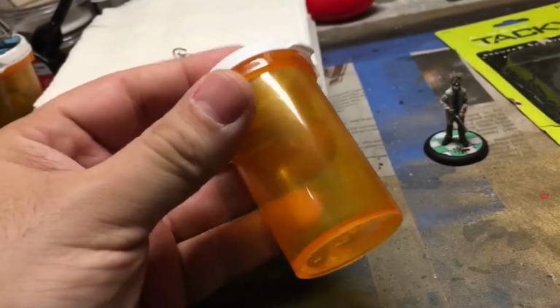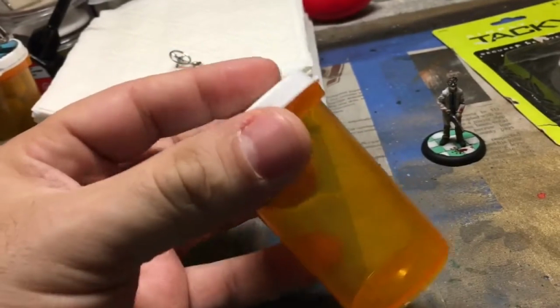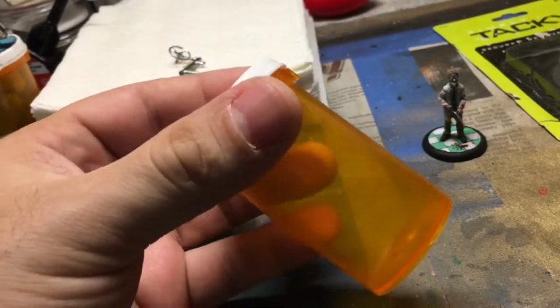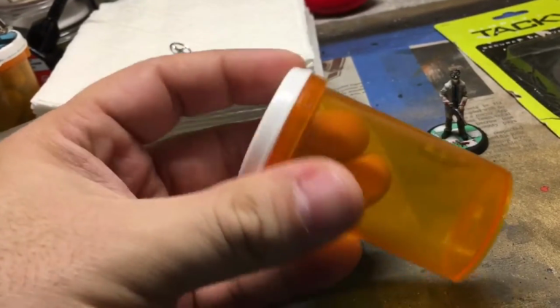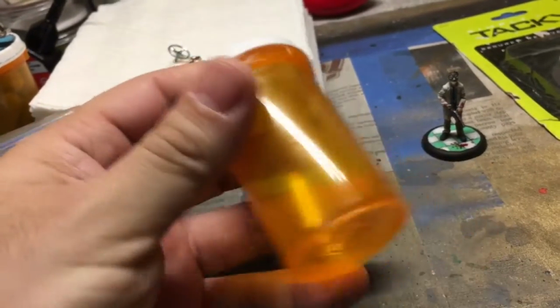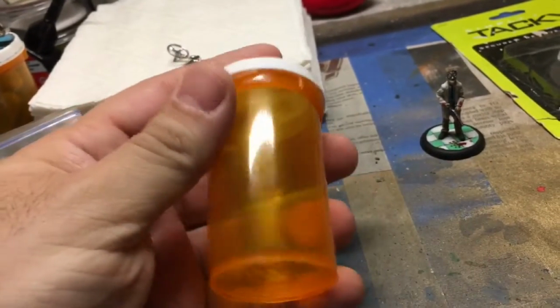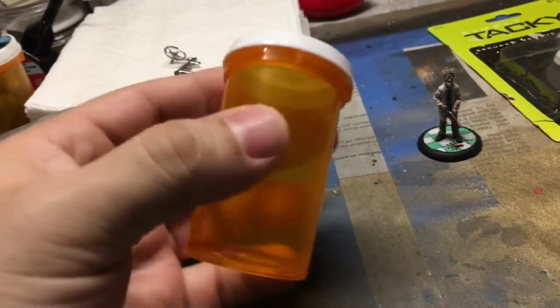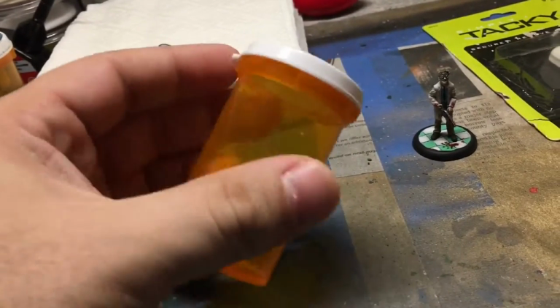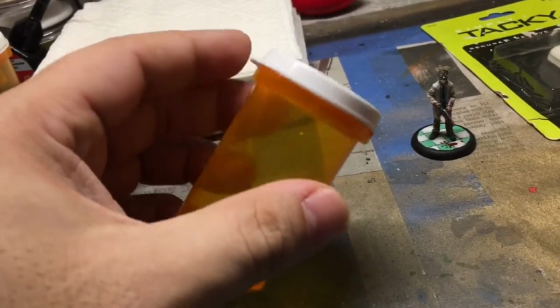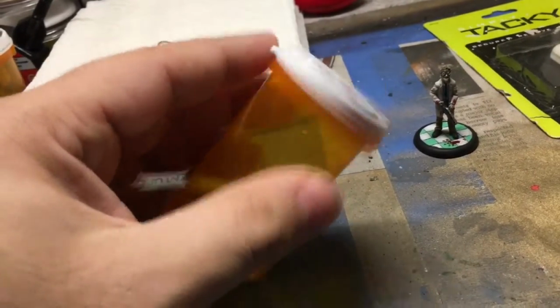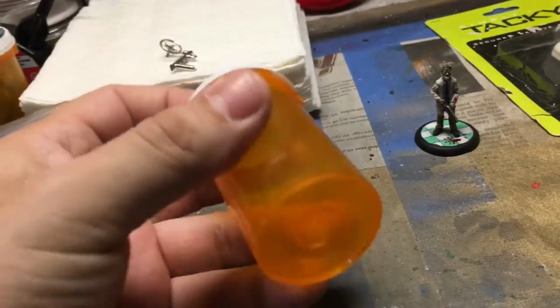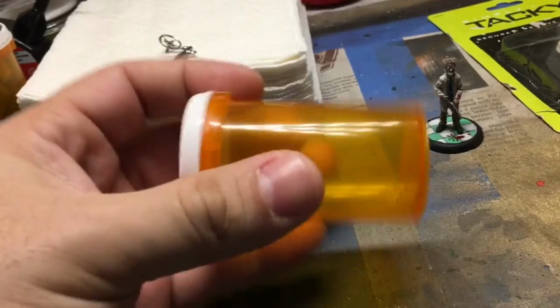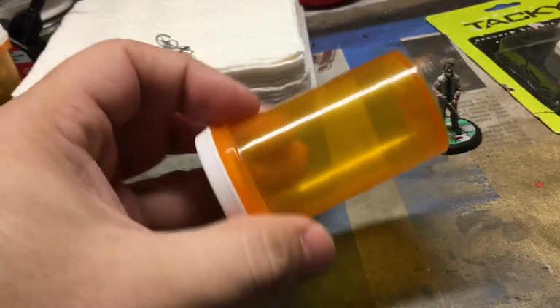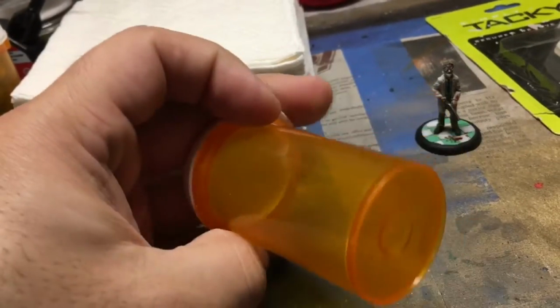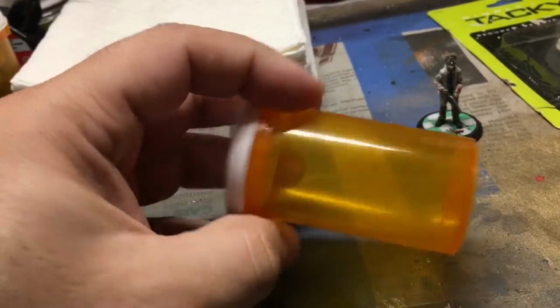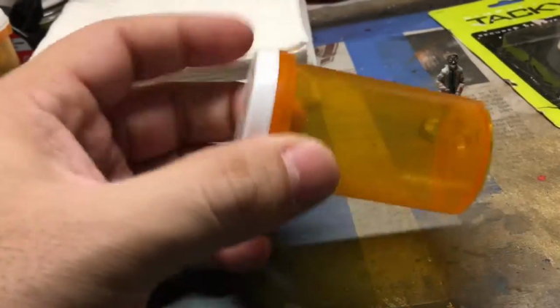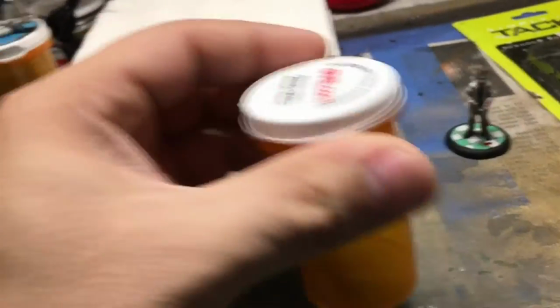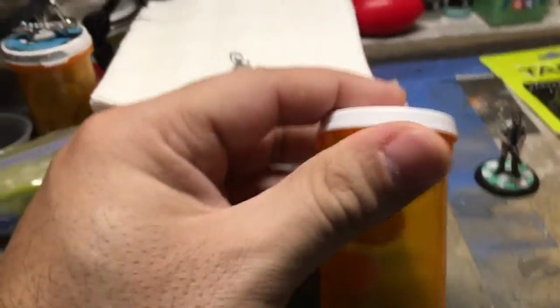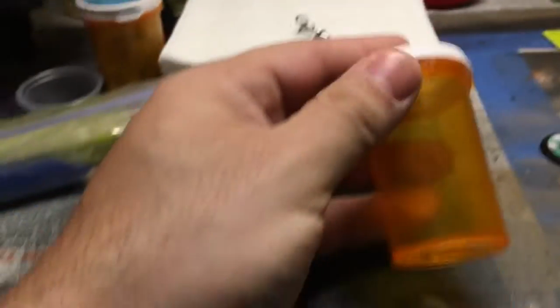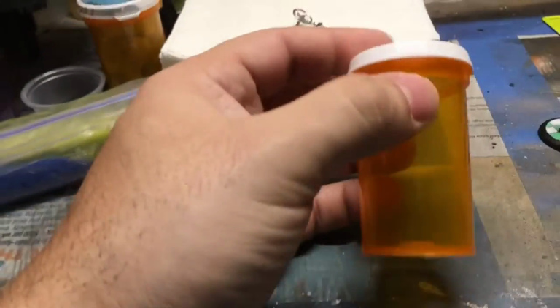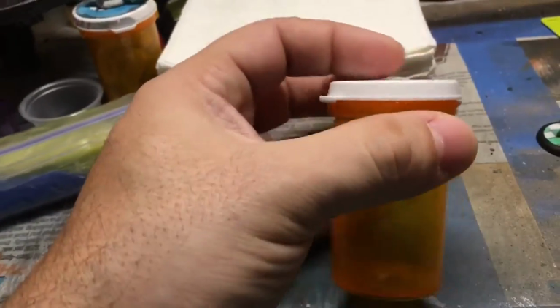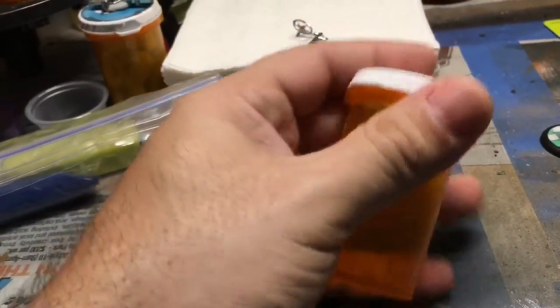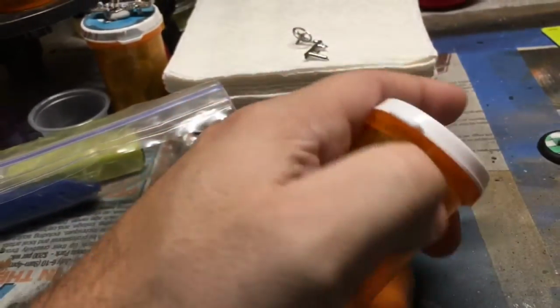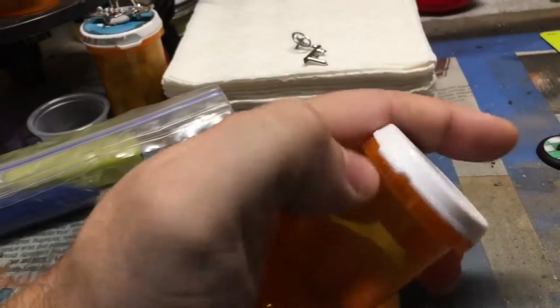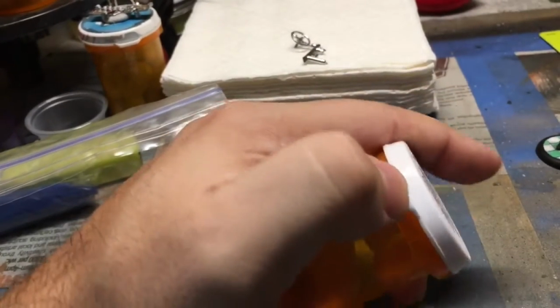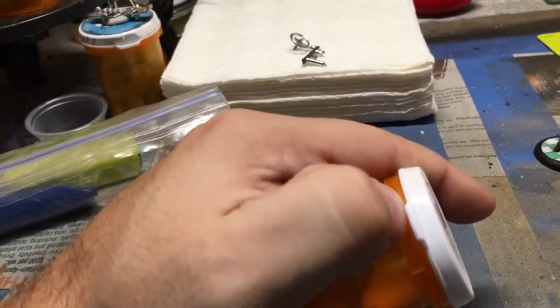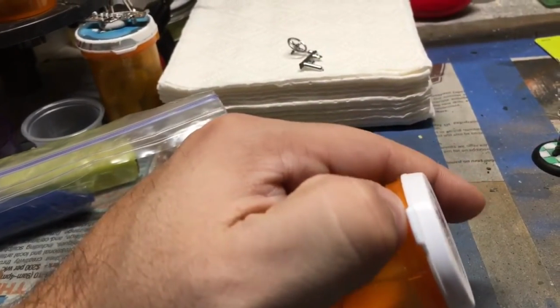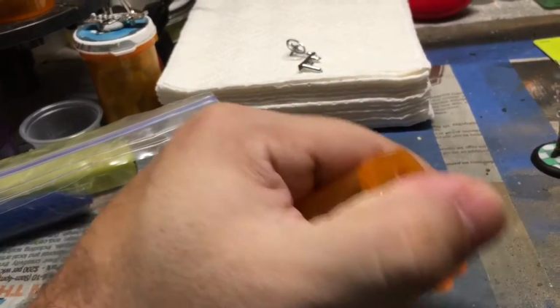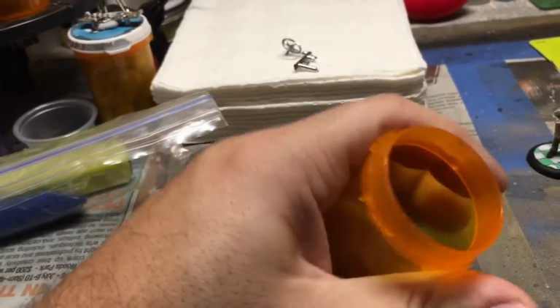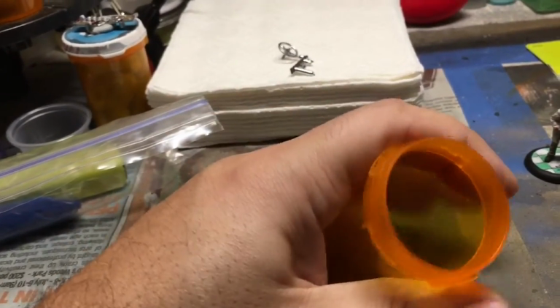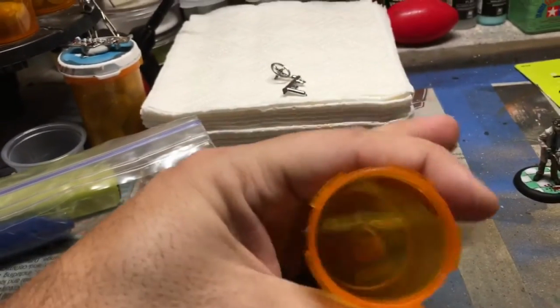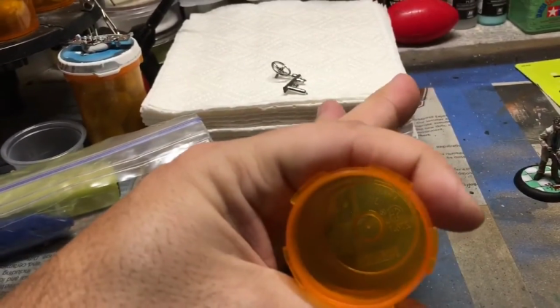The solution: pill bottles. Used pill bottles coming from your pharmacy store when you get your medication. I tend to like the non-child-resistant ones because I can just pop them off very easily.